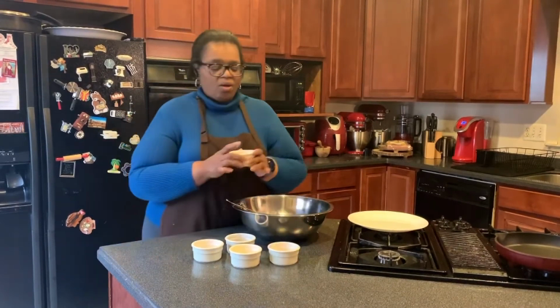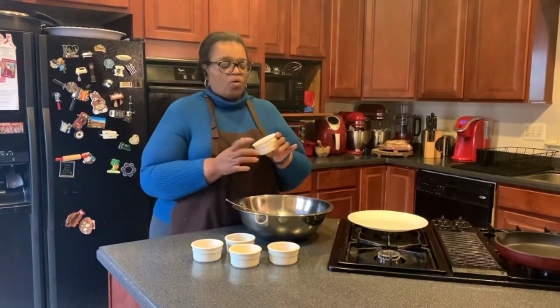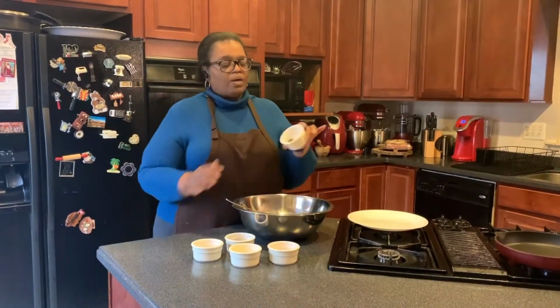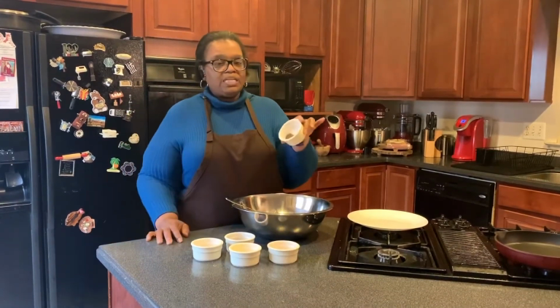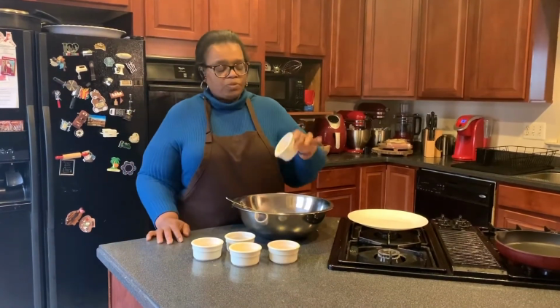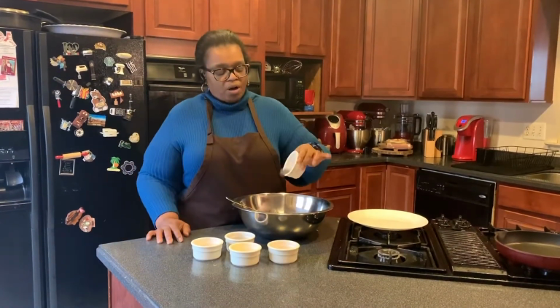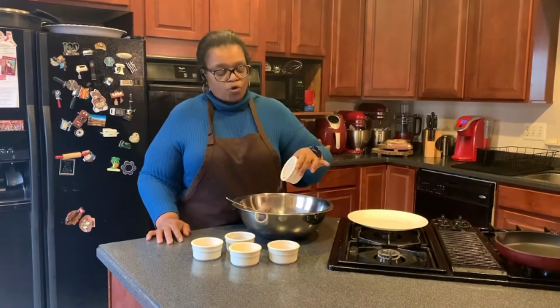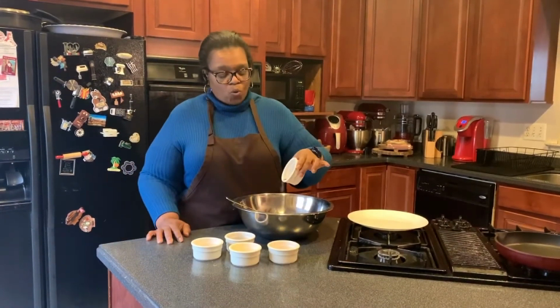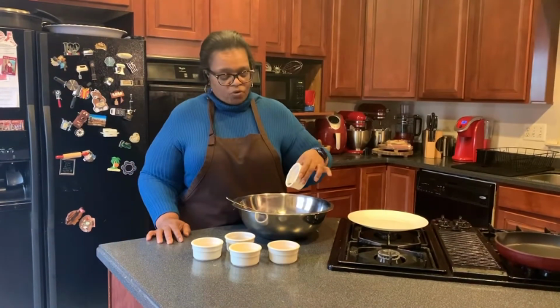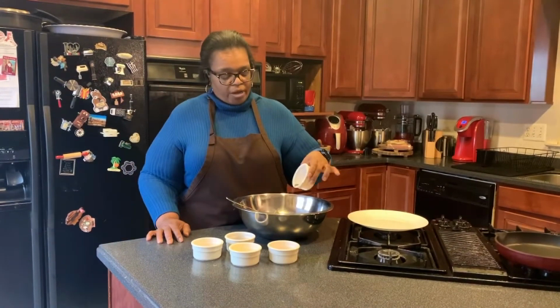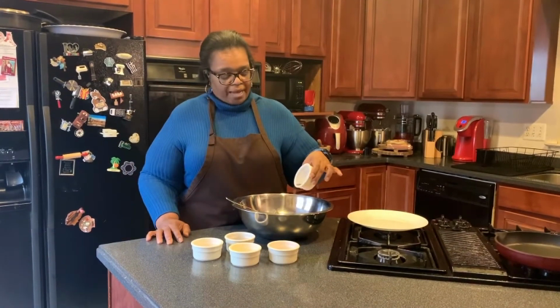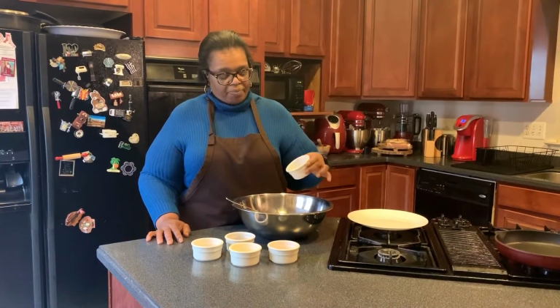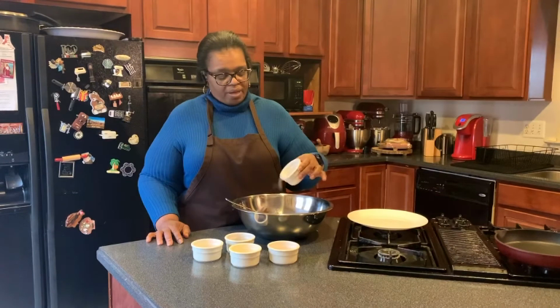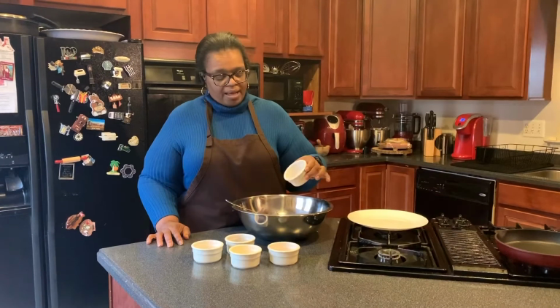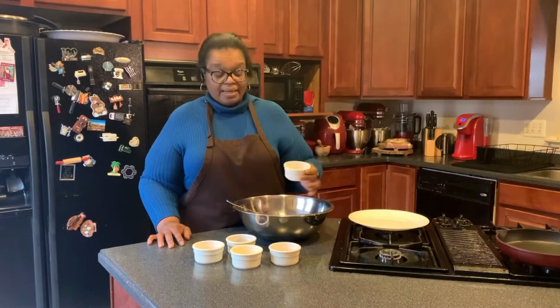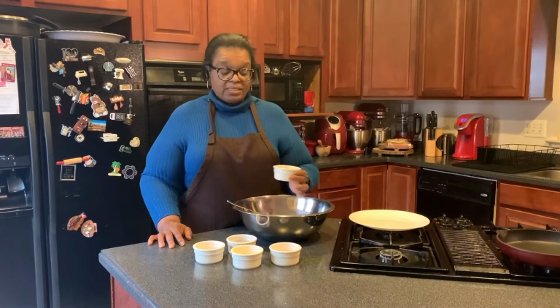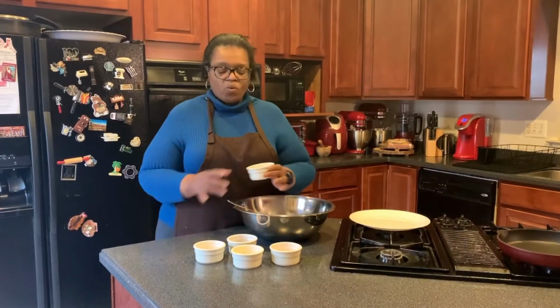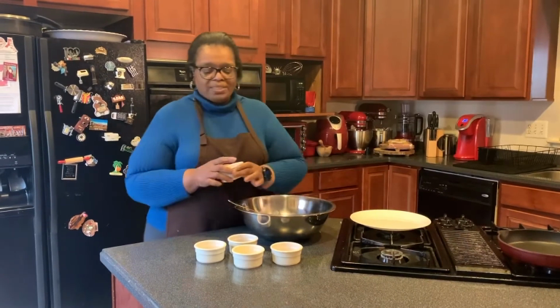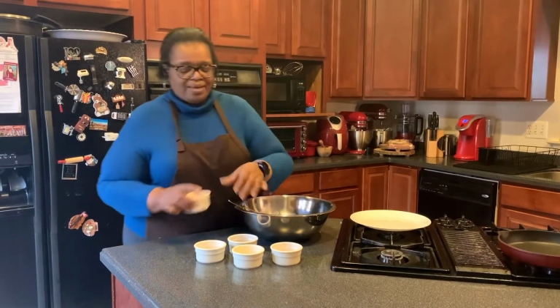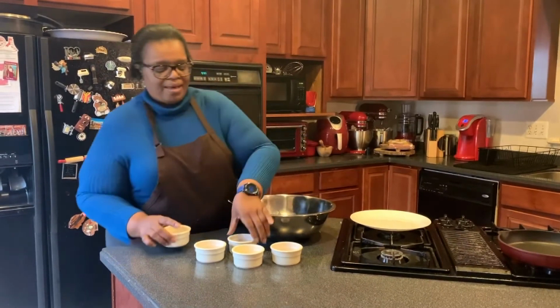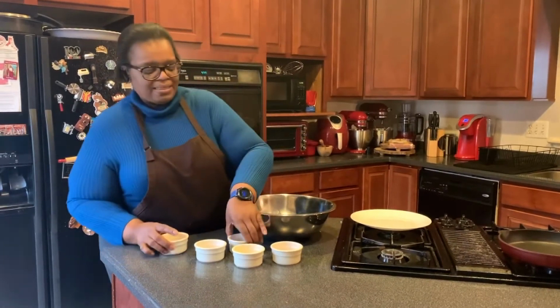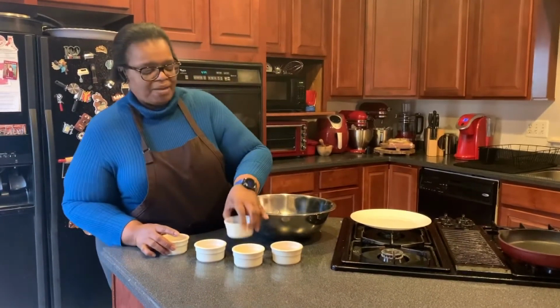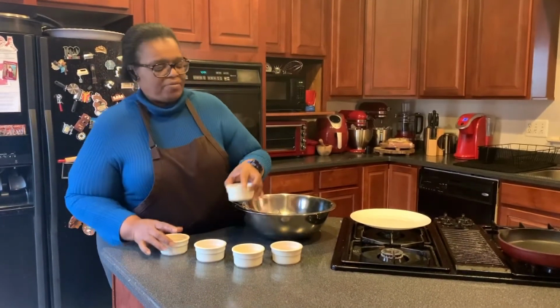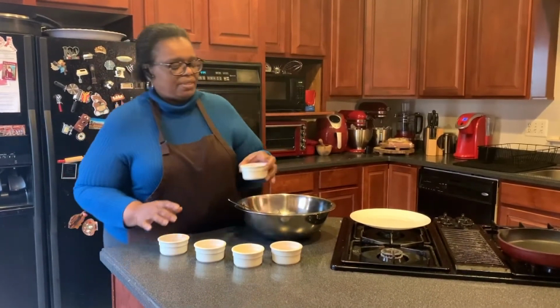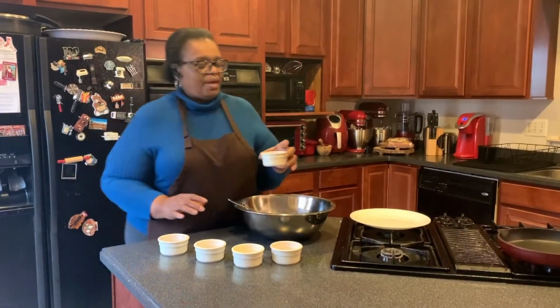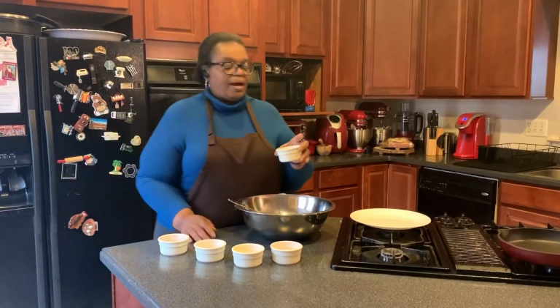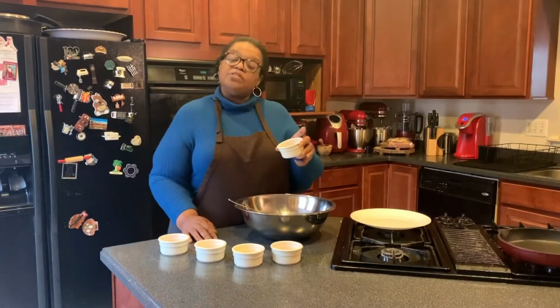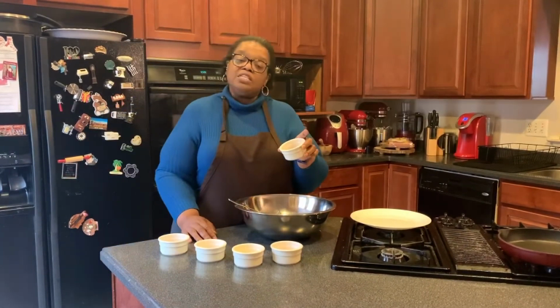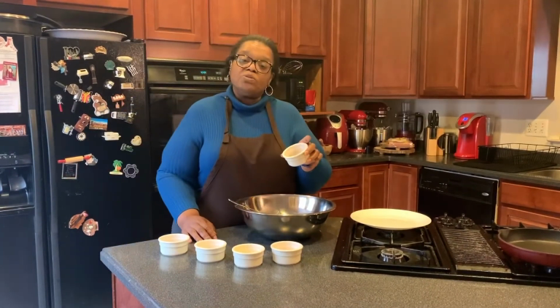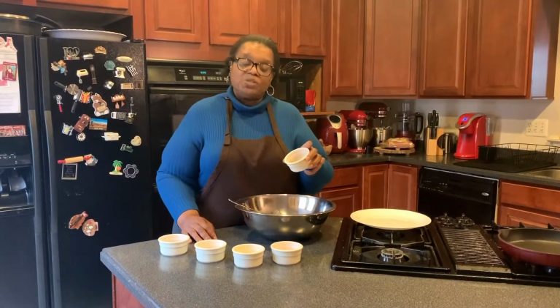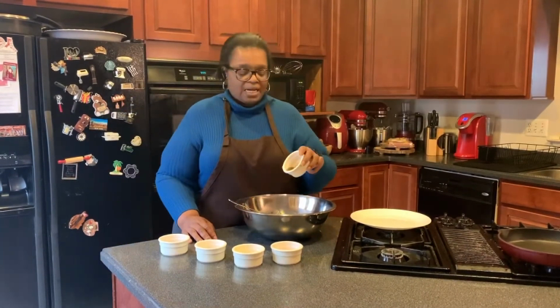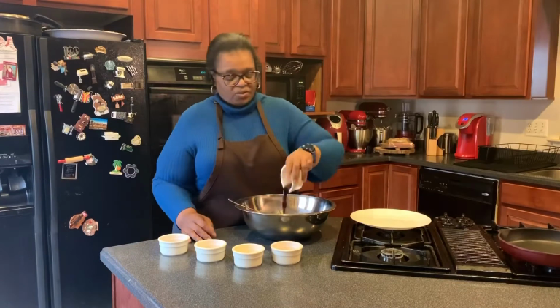One teaspoon of coarse black pepper — I like the coarse. And this is my favorite: I have two teaspoons of Worcestershire sauce.